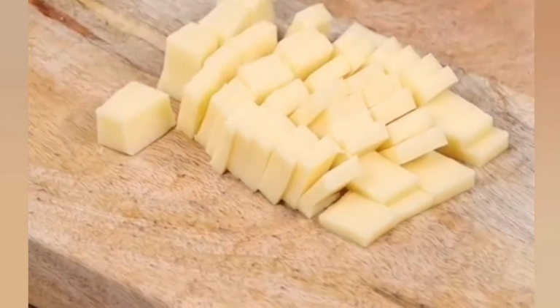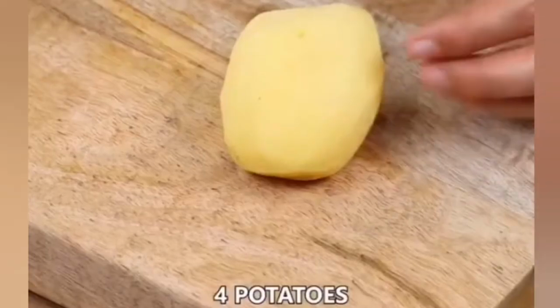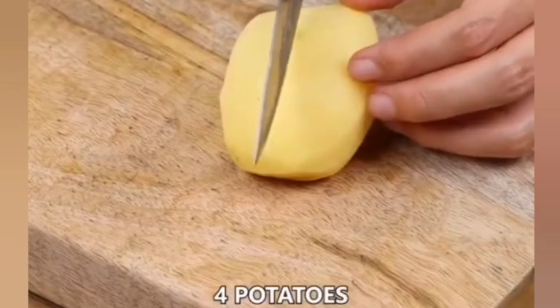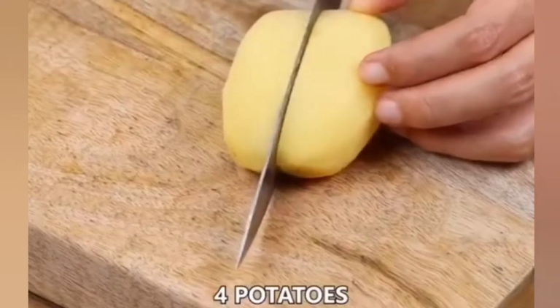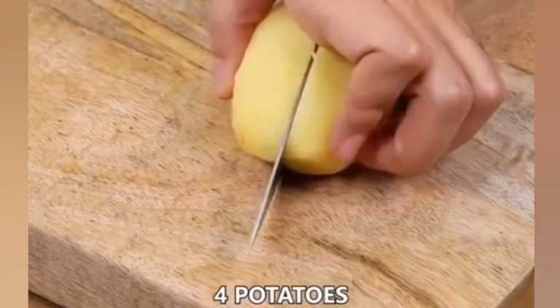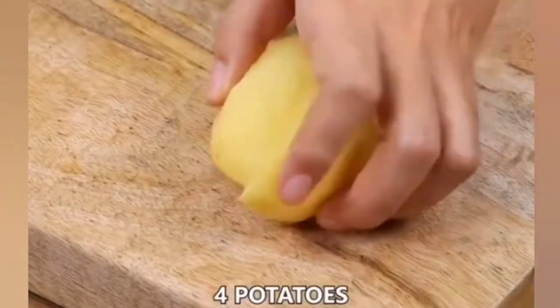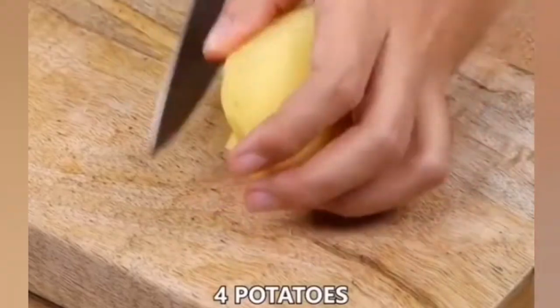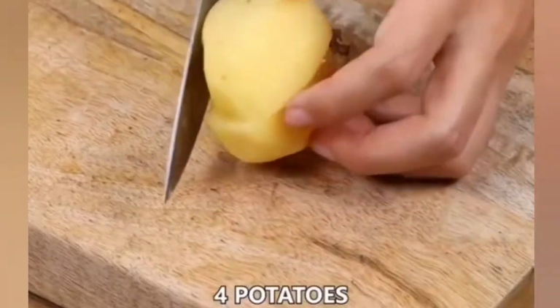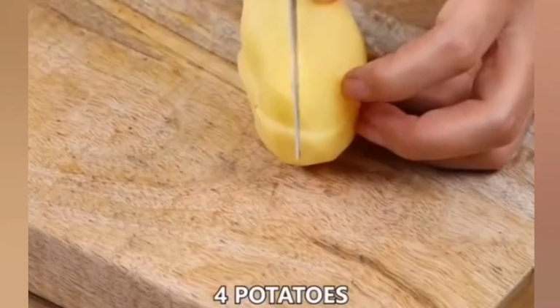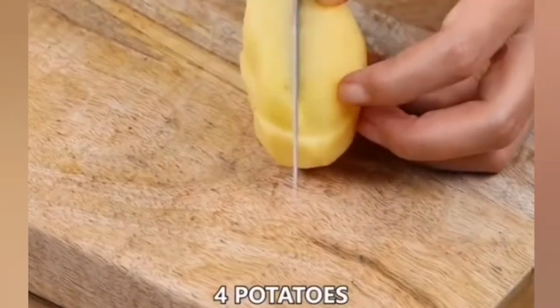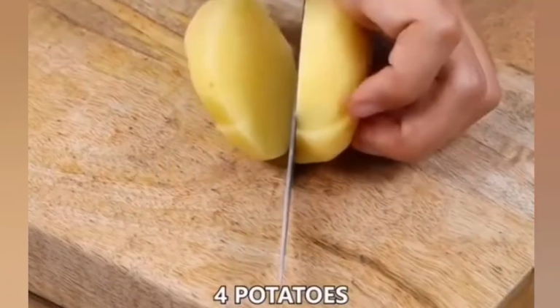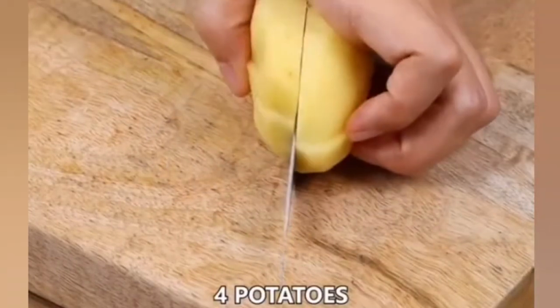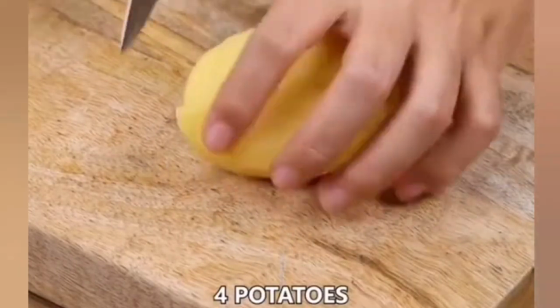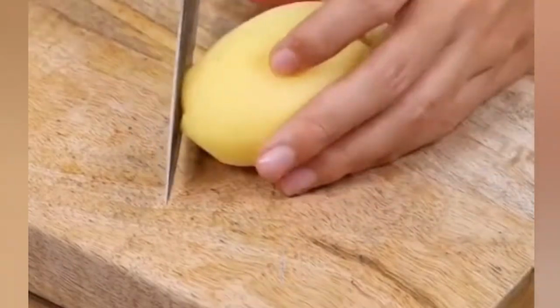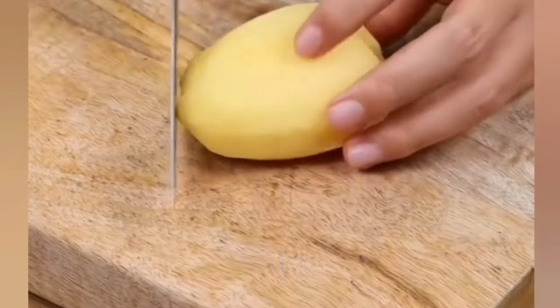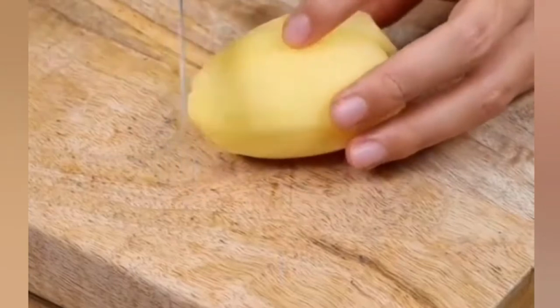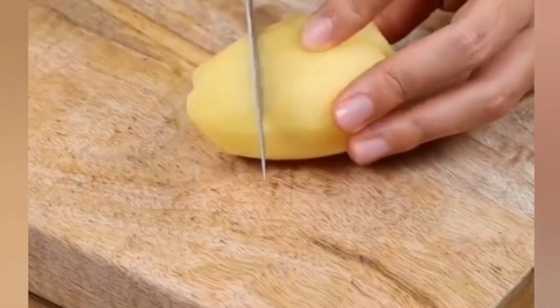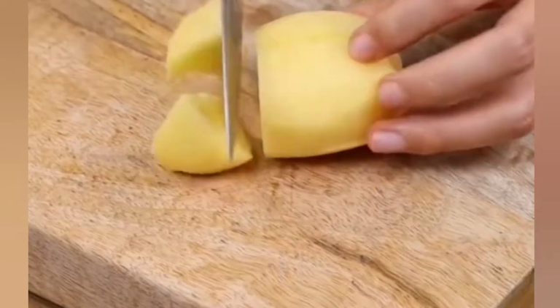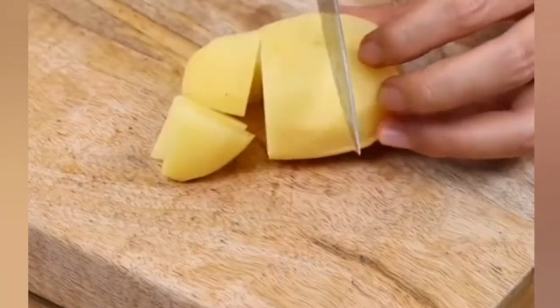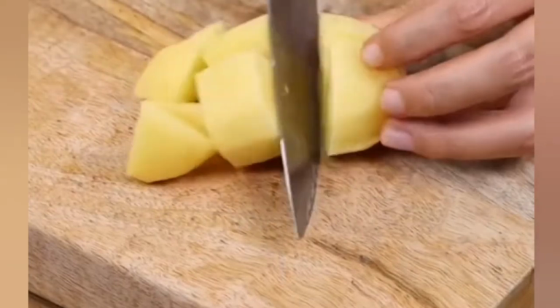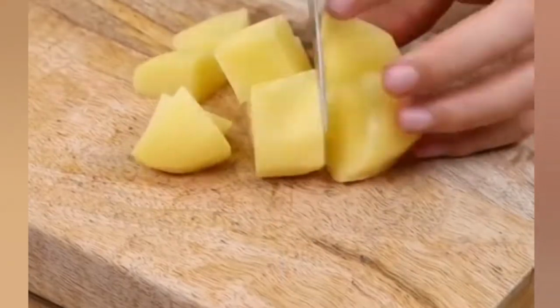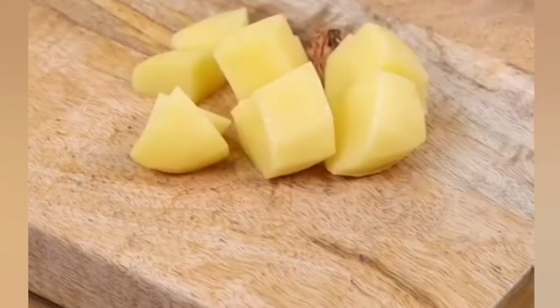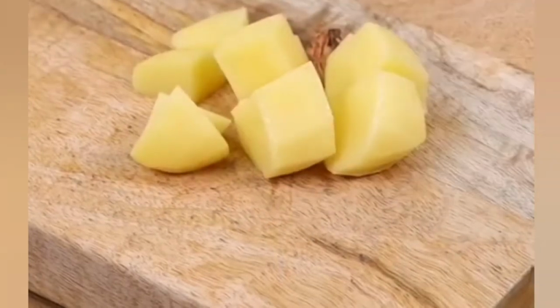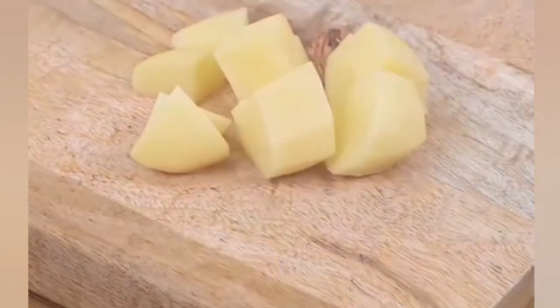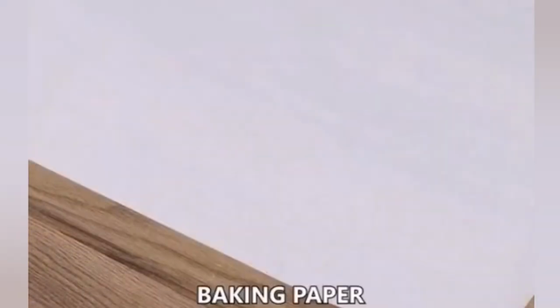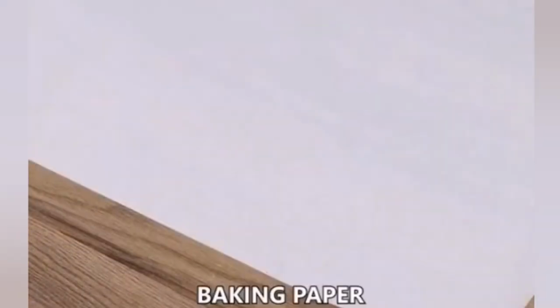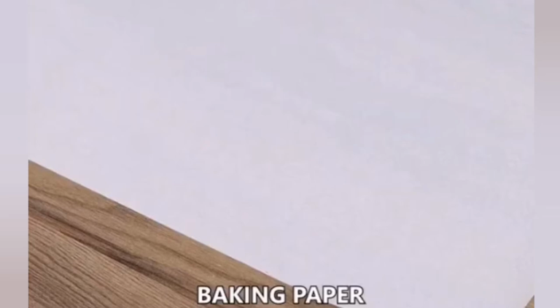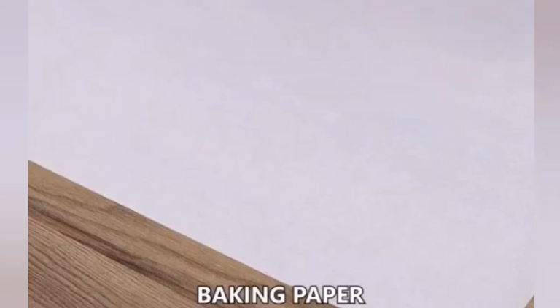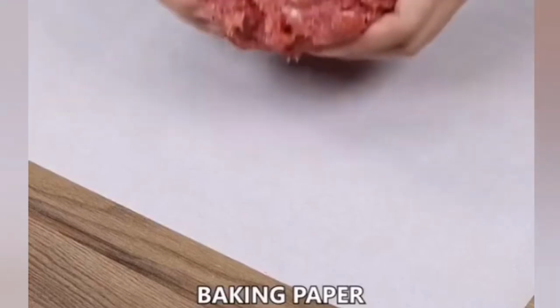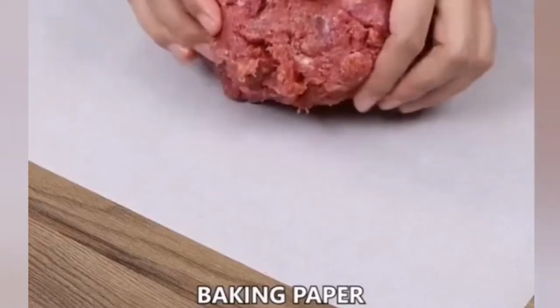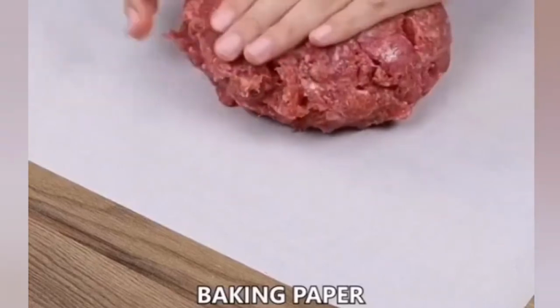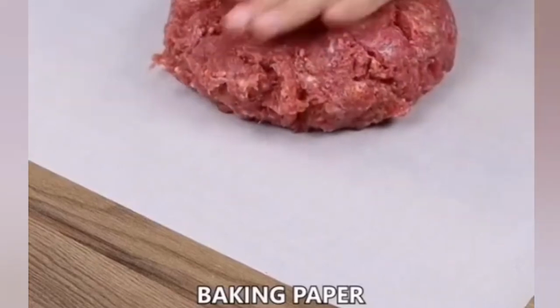We're also going to need four potatoes. Cut them in half, then in half again, then into dices. Take some baking paper, put the beef on it, and spread it using your hands.